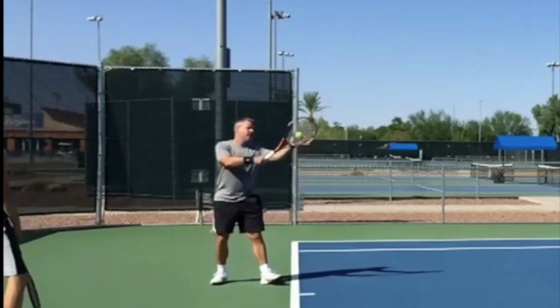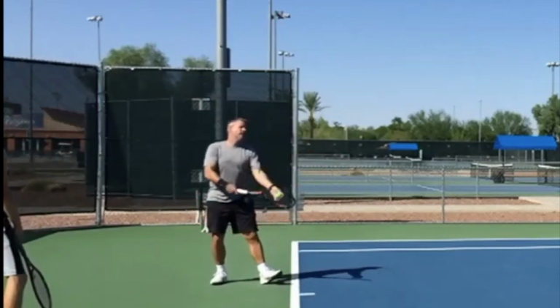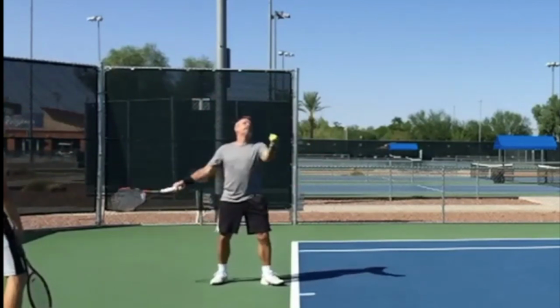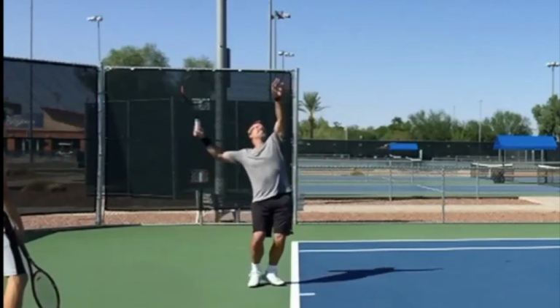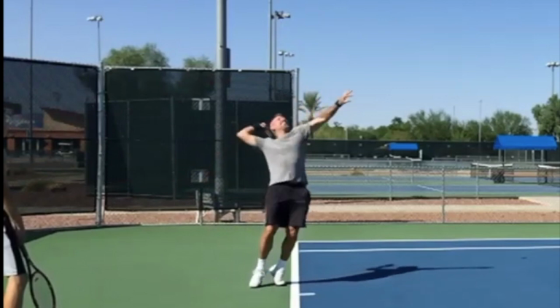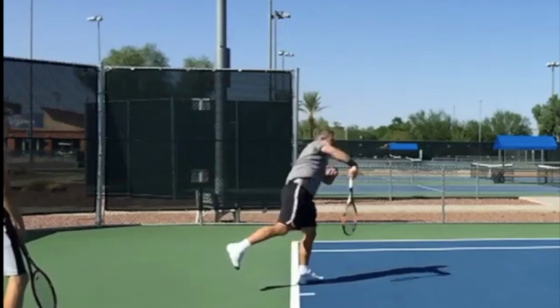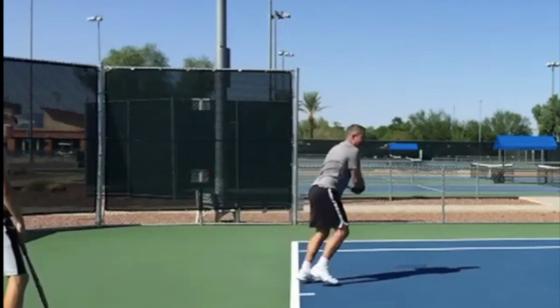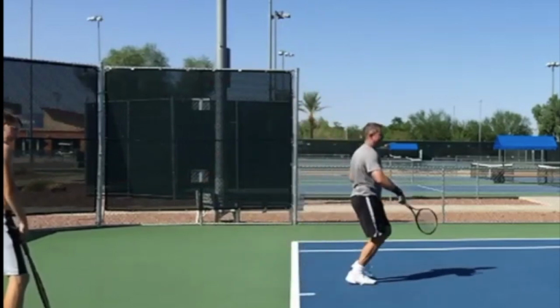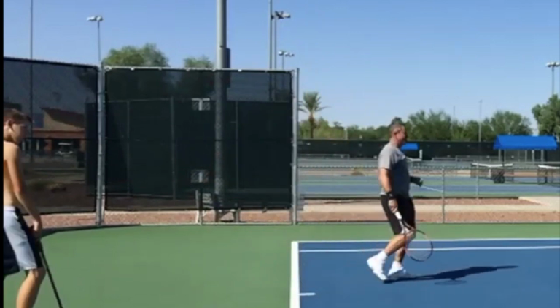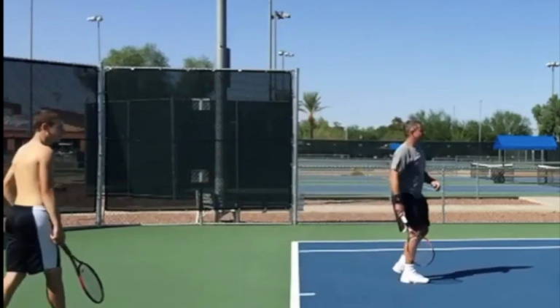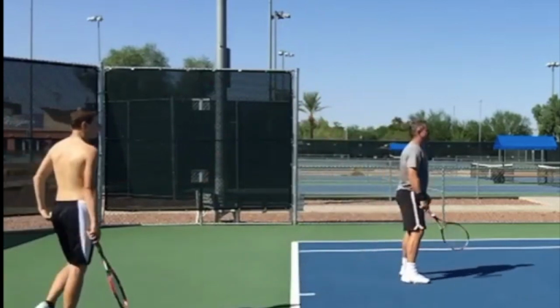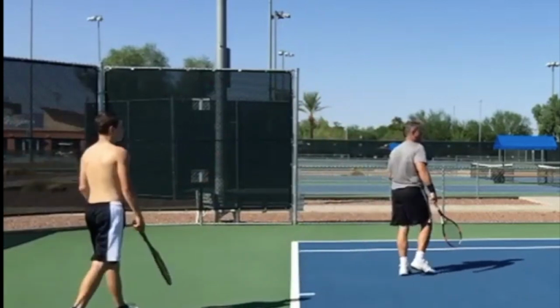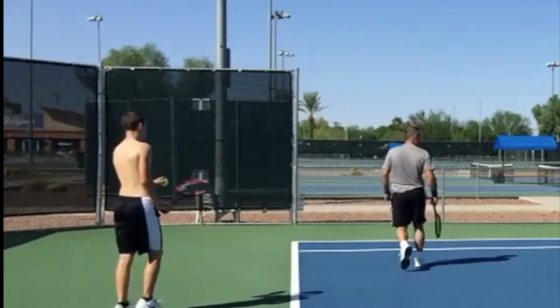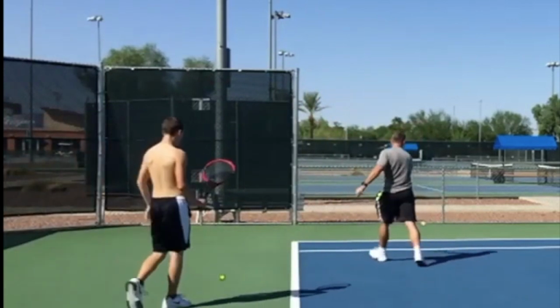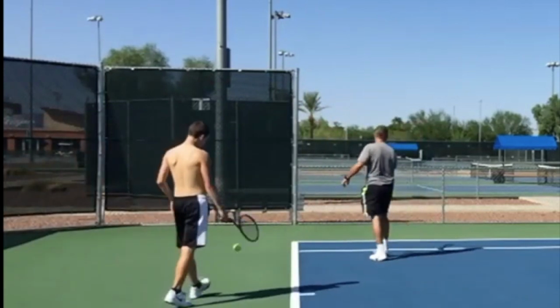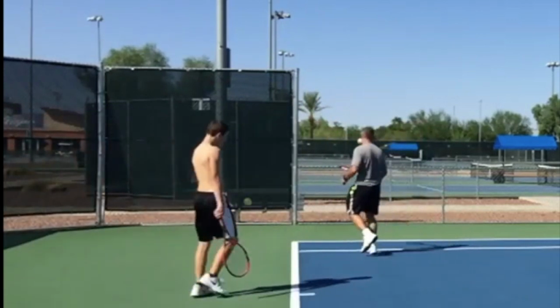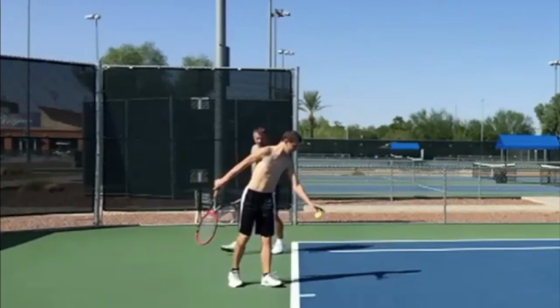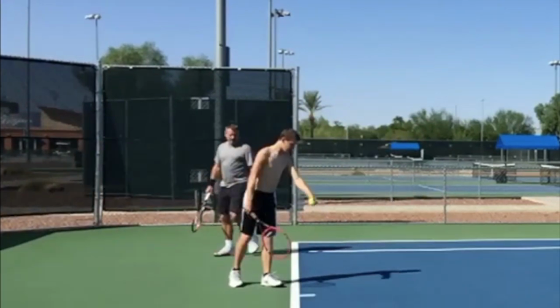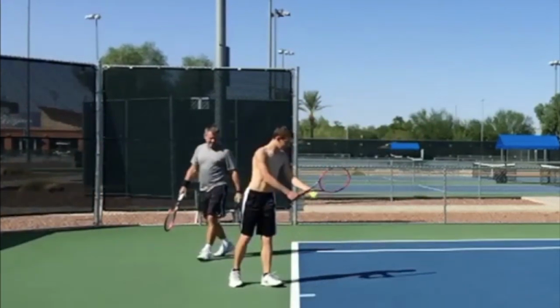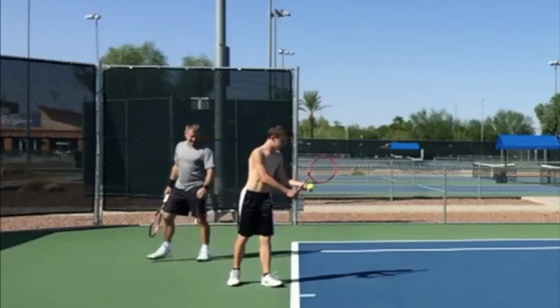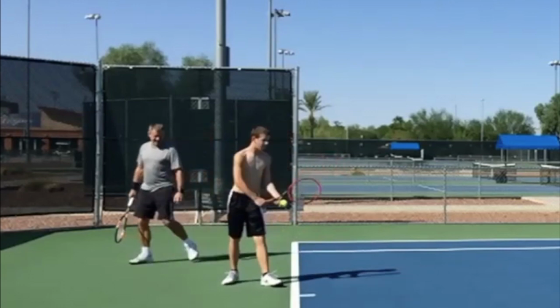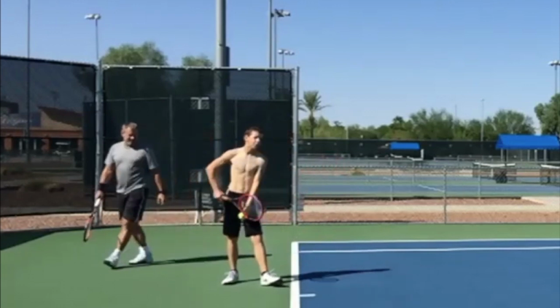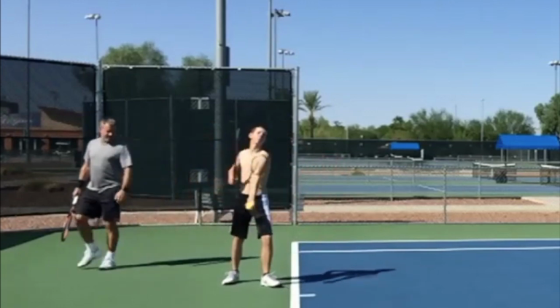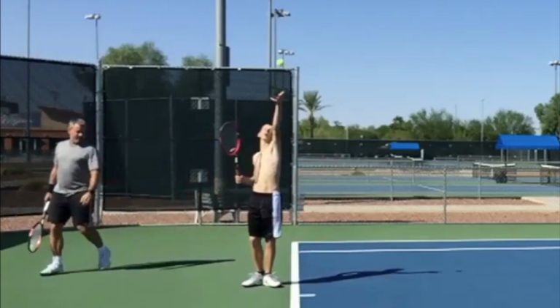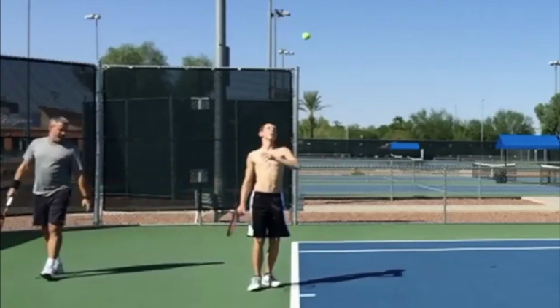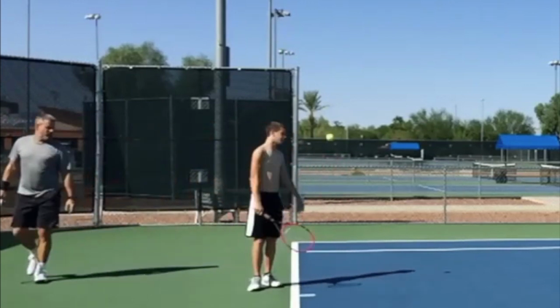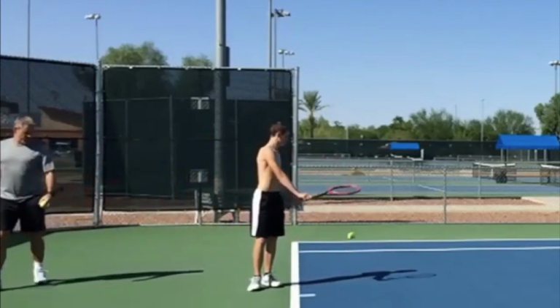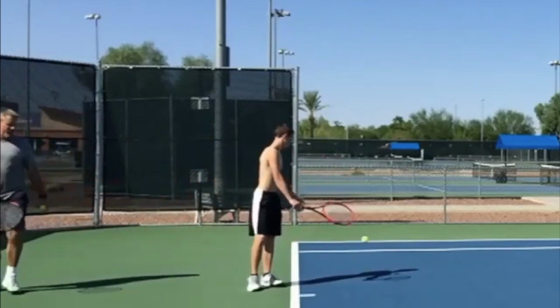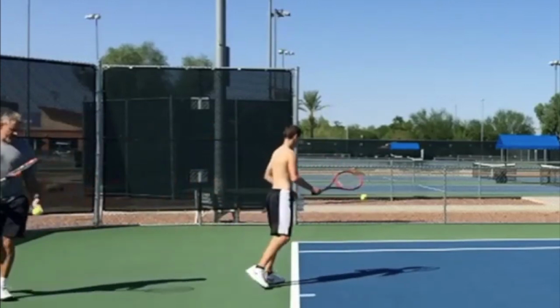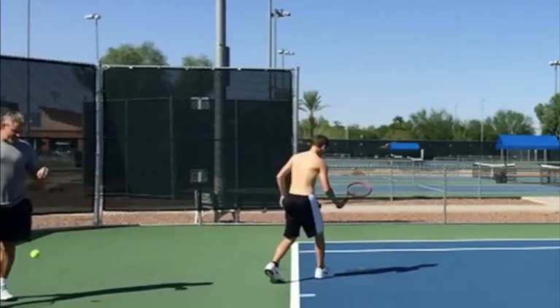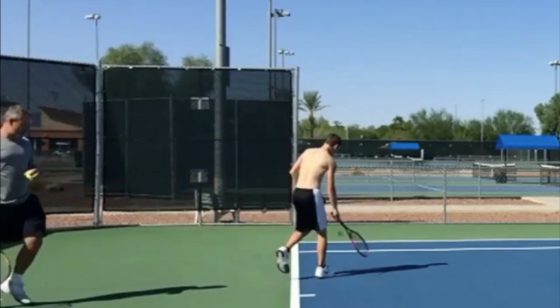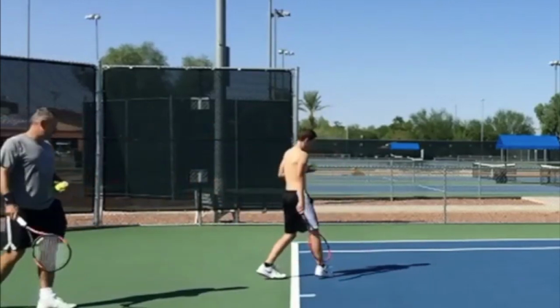Coach is getting mad at me for bringing my foot forward, so he changed me. Now if I try to put my foot forward, my other one comes forward too. That's what you need to be doing — that back foot should come in.